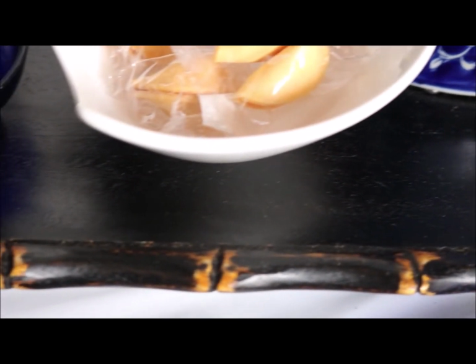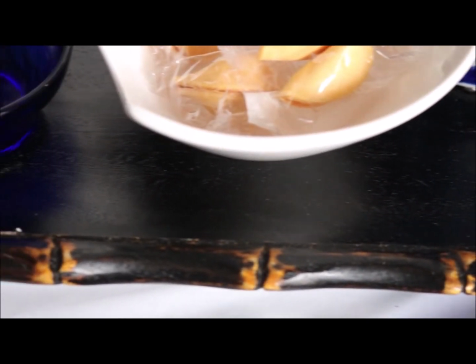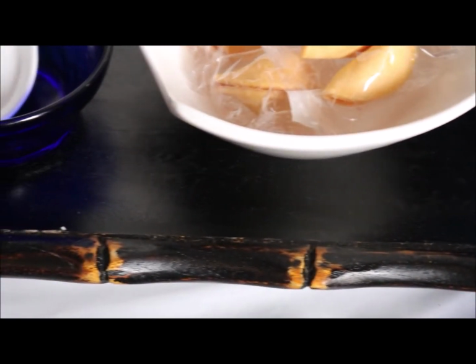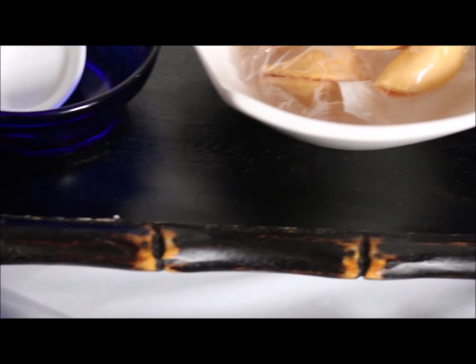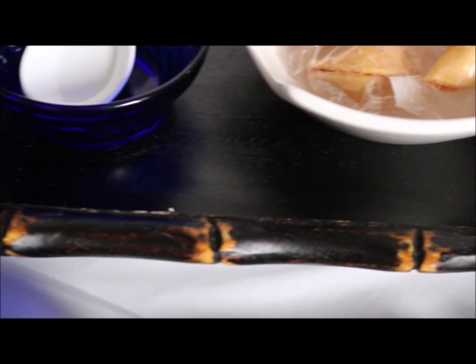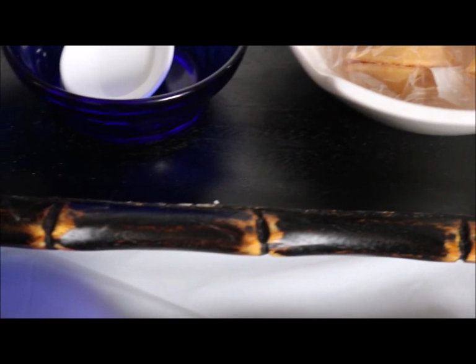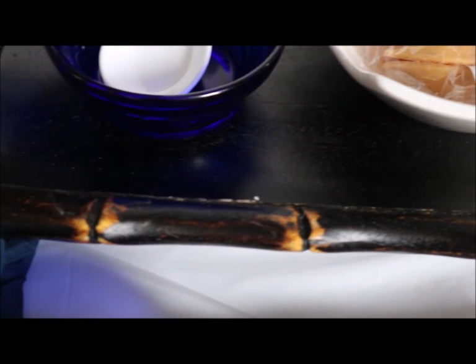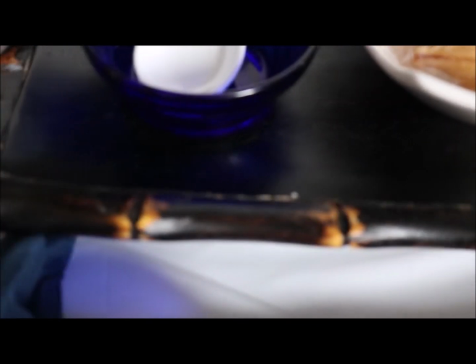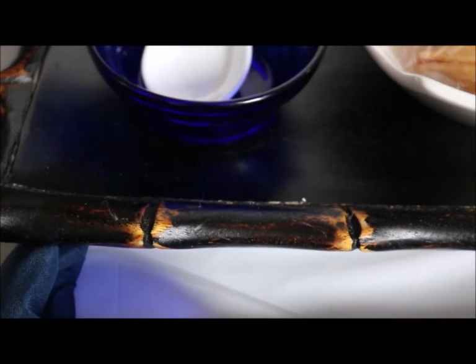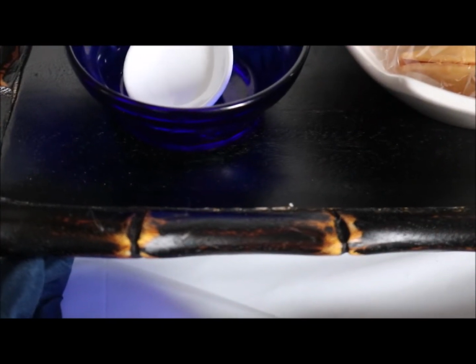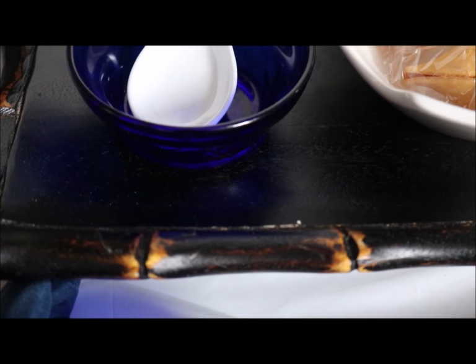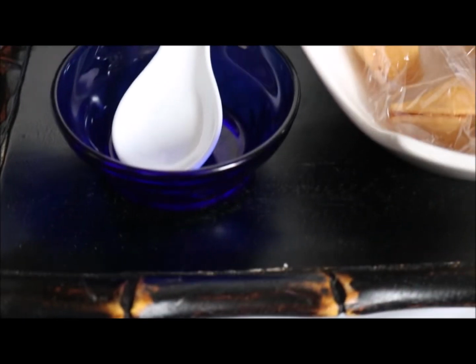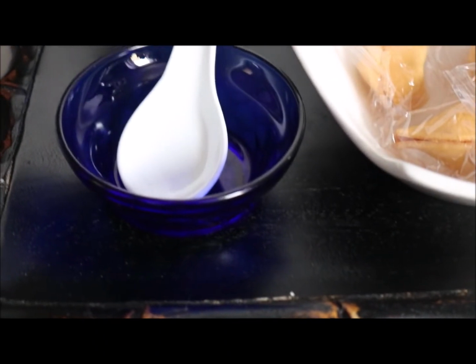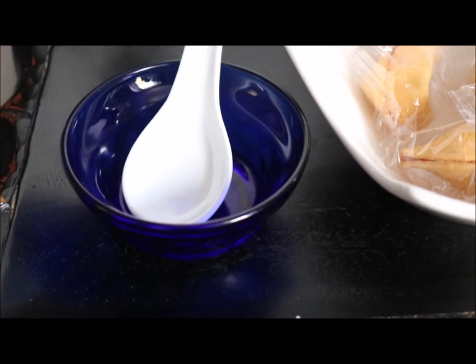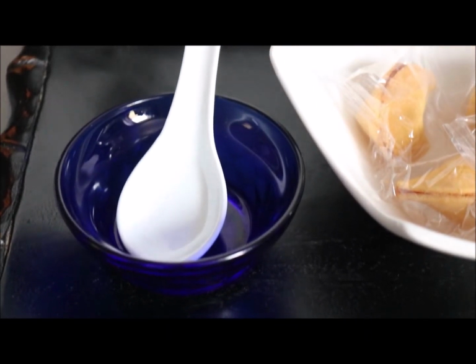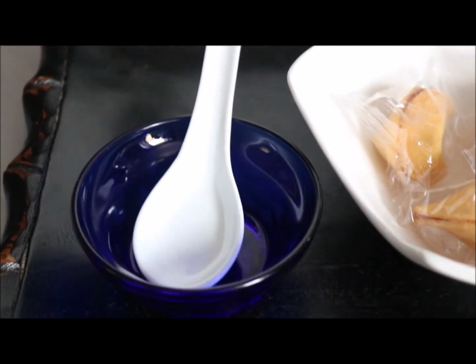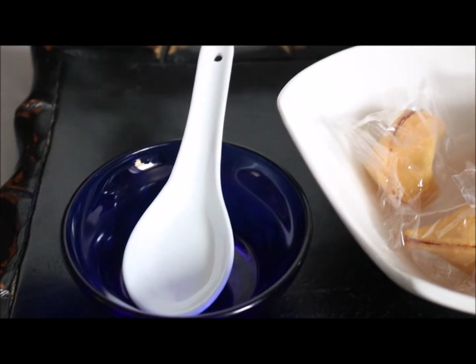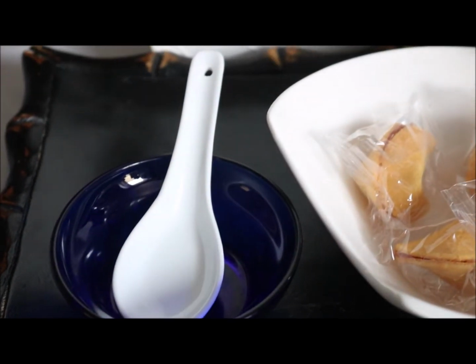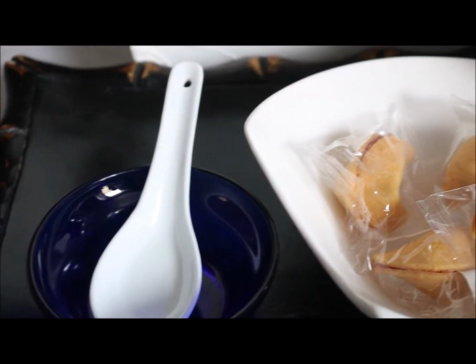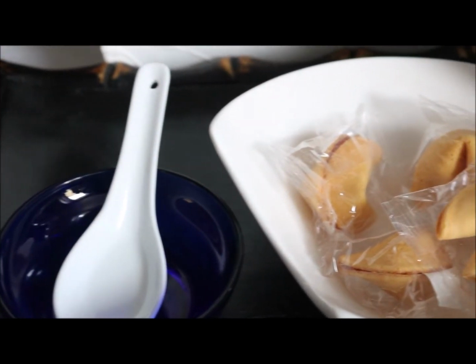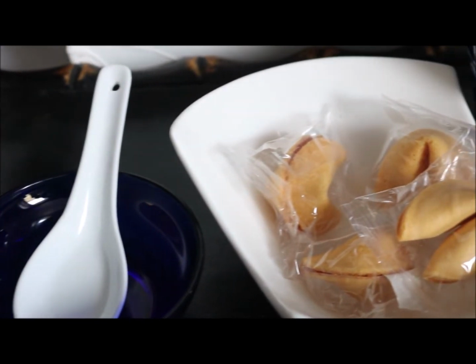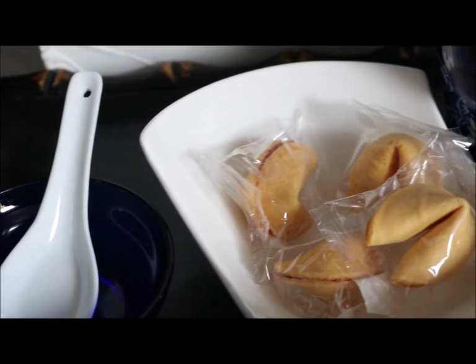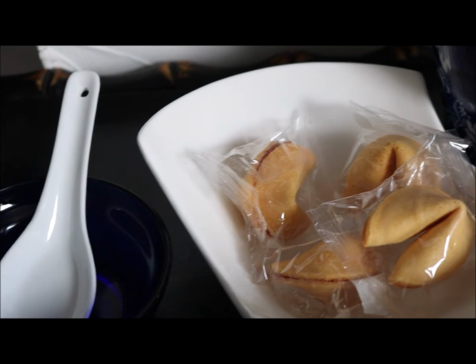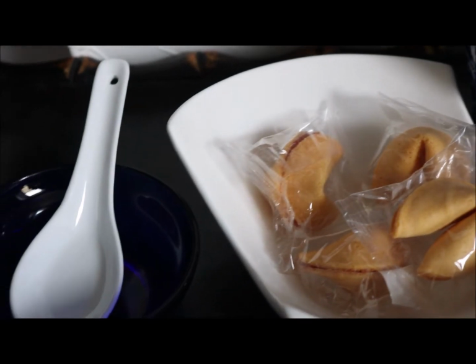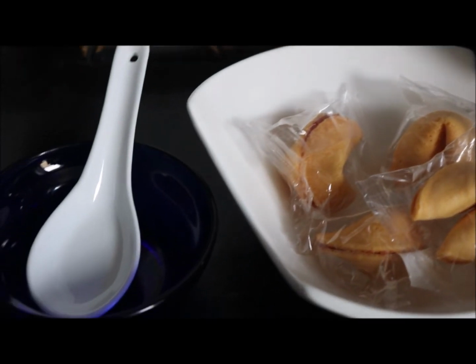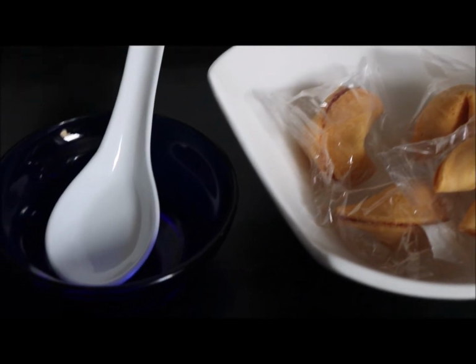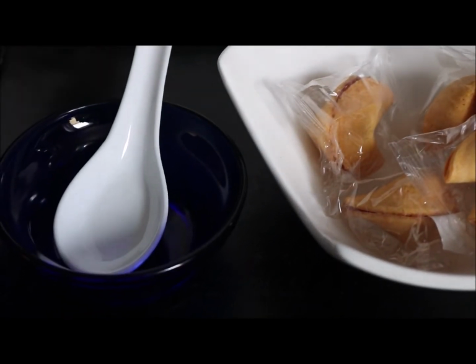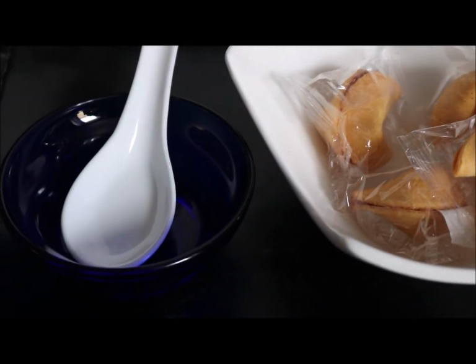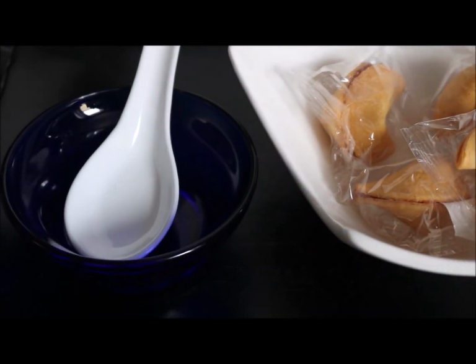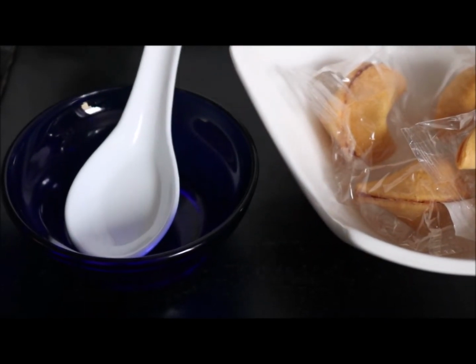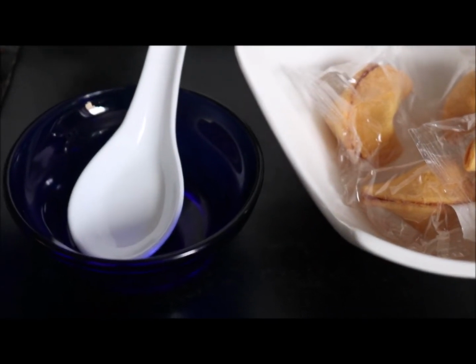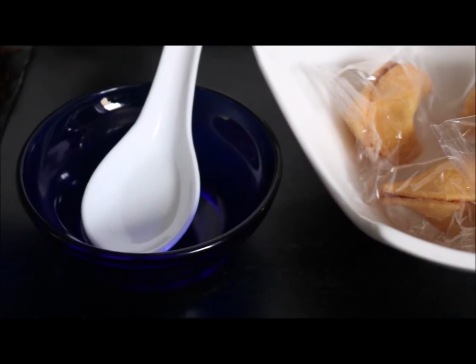I have just some fortune cookies on the table. I normally keep them, although they are not an Asian tradition — they are actually an American tradition.